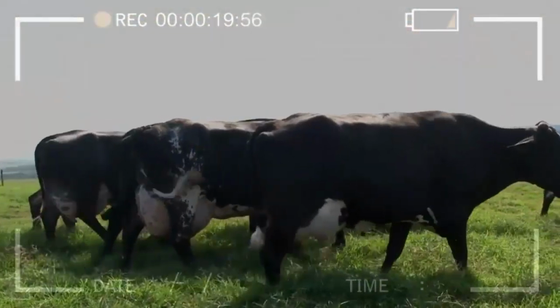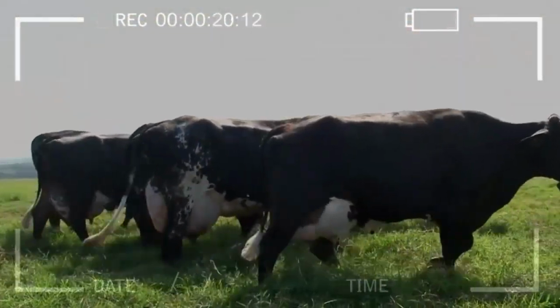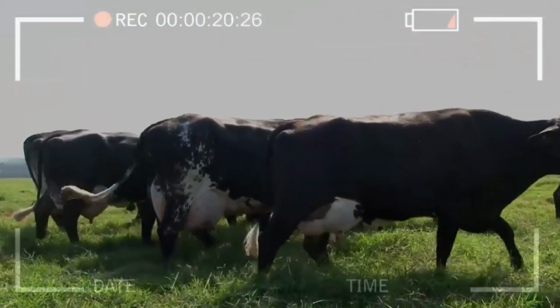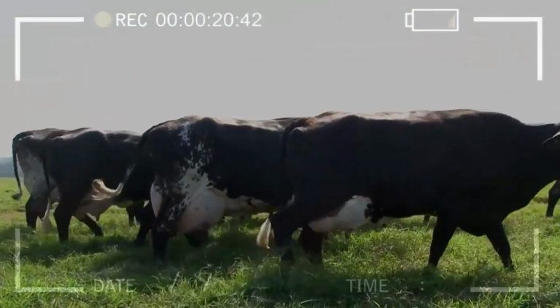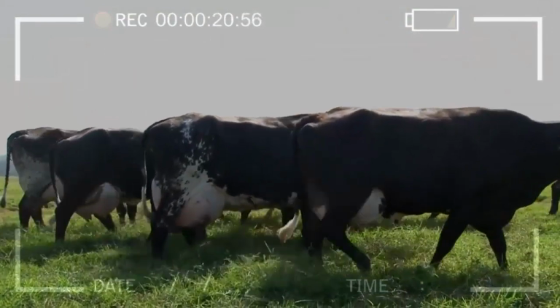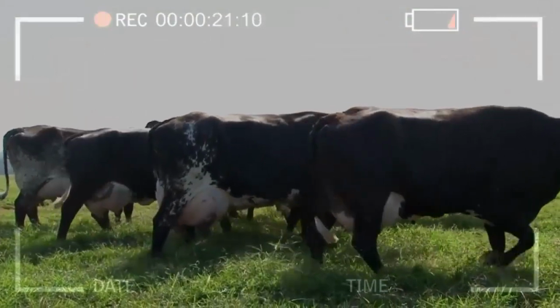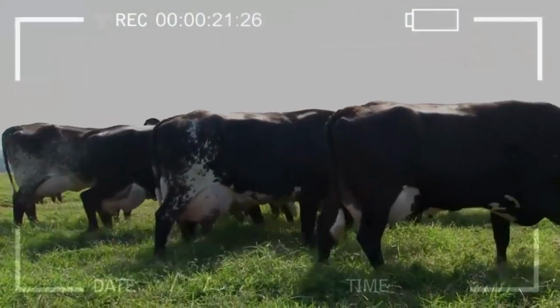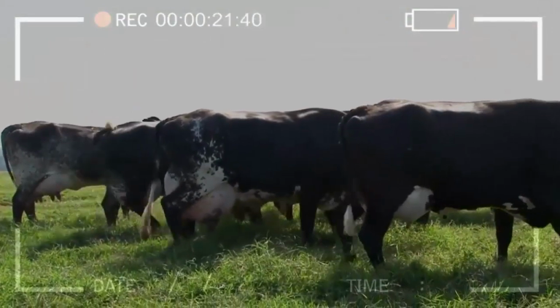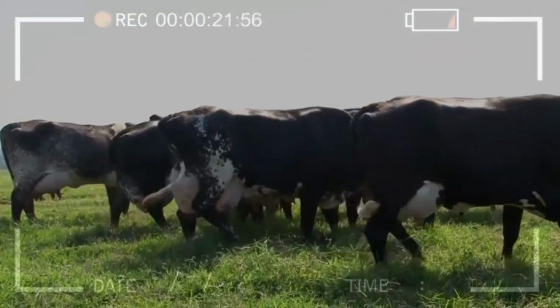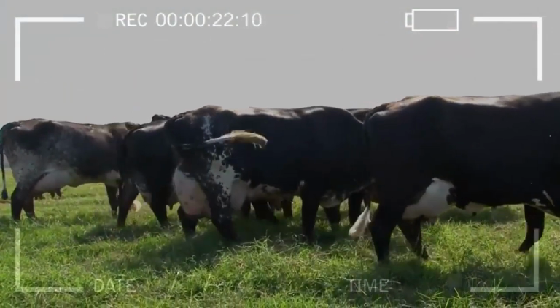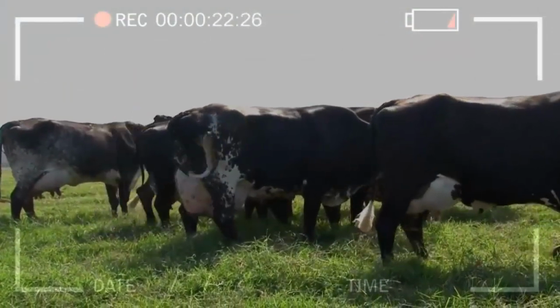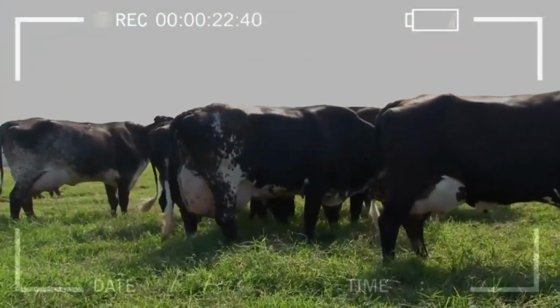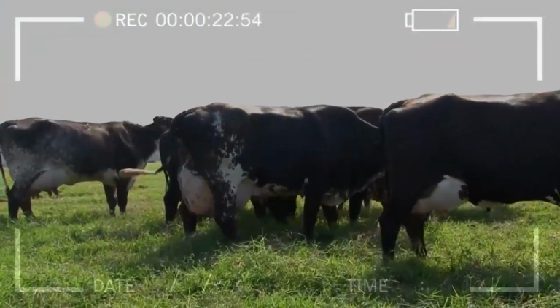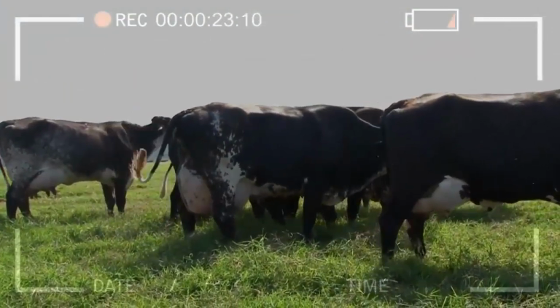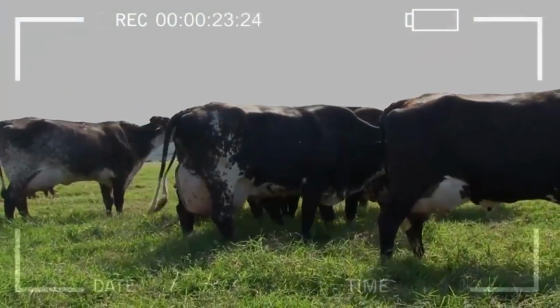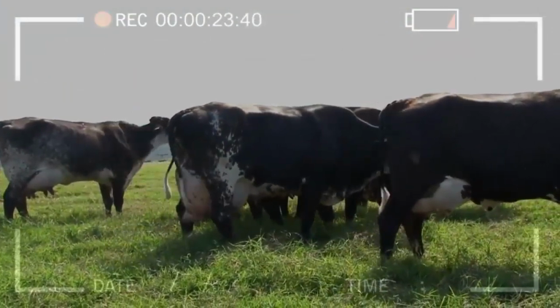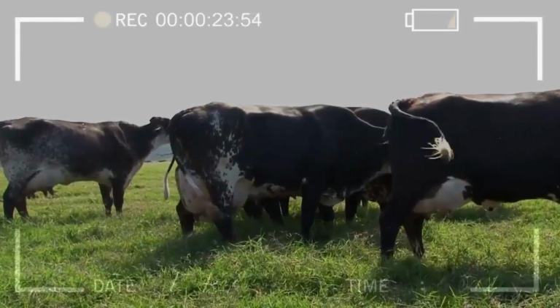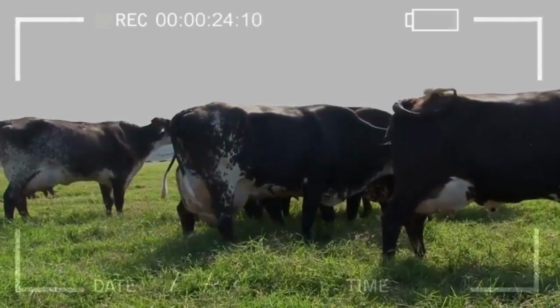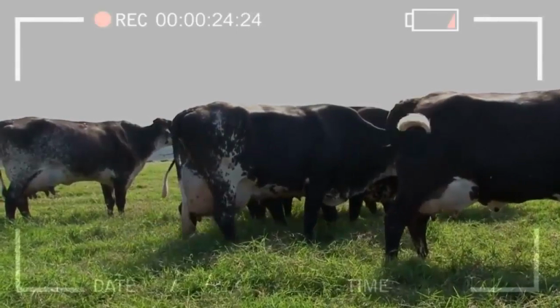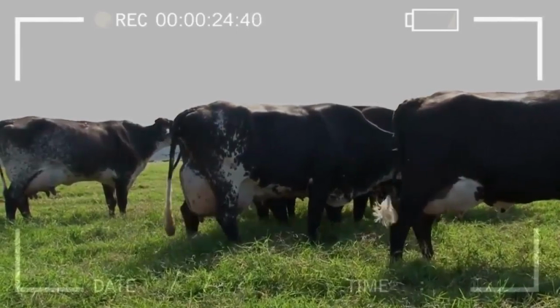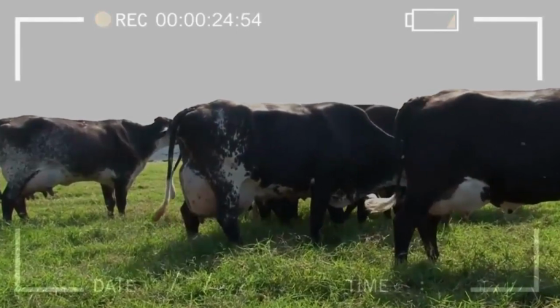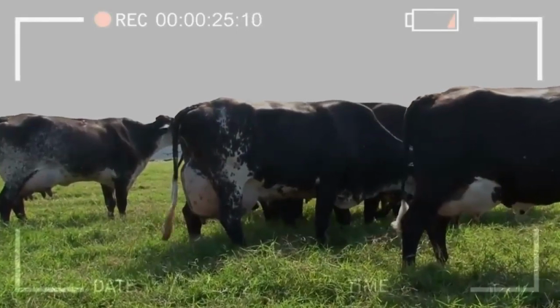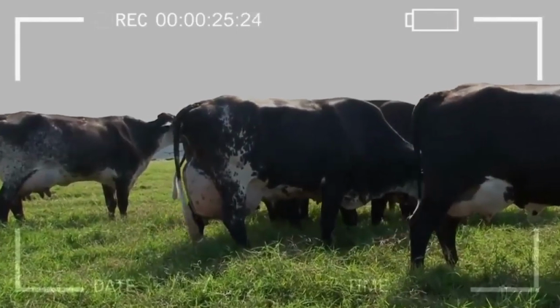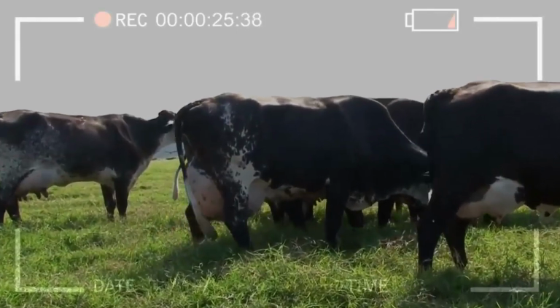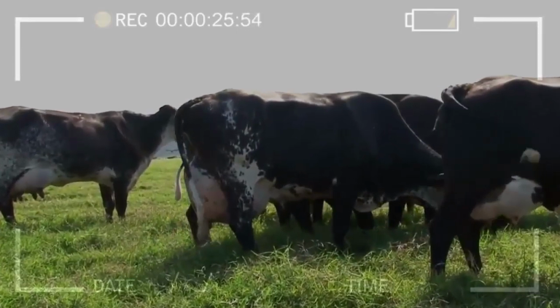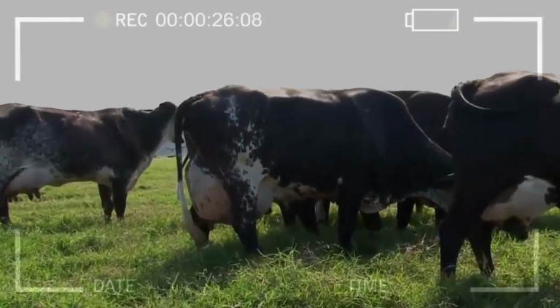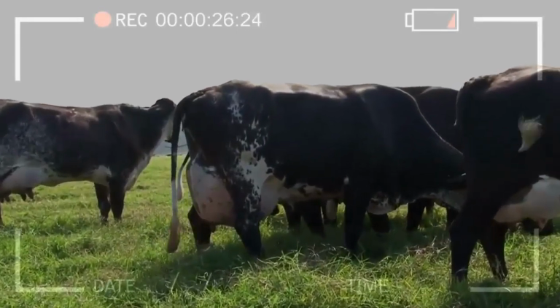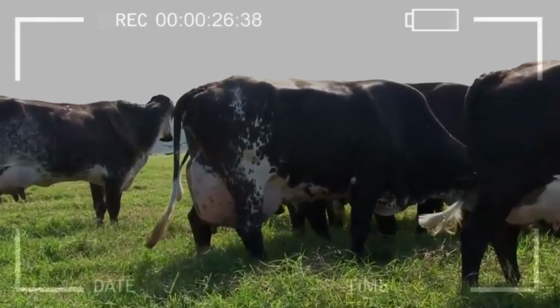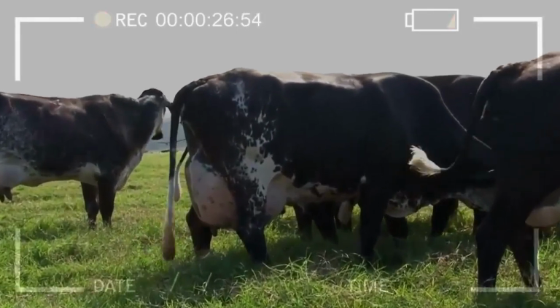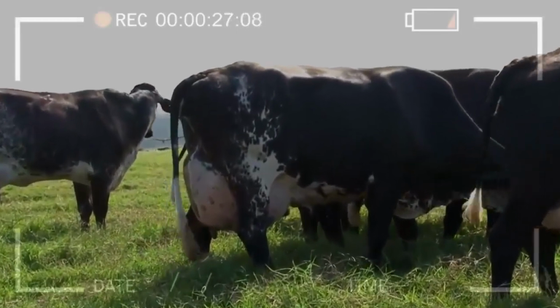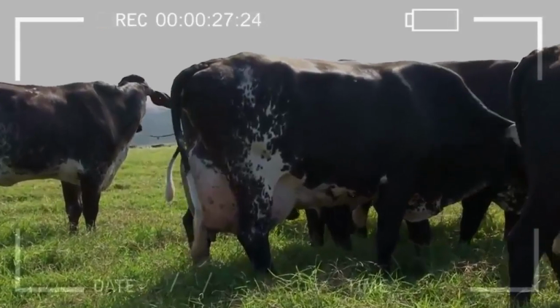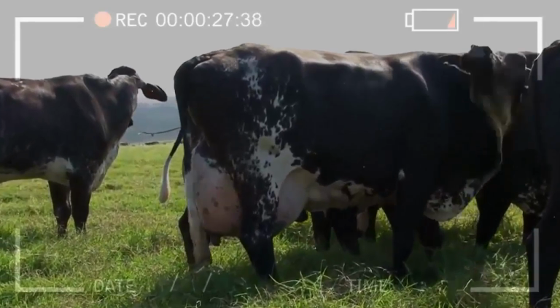The embryos obtained in vitro are transferred to receptive females who are hormonally synchronized for the reception of the embryo. This stage is known as embryonic transfer.